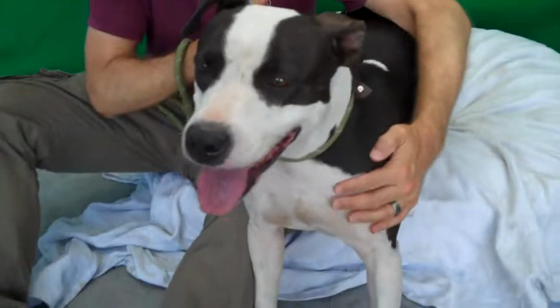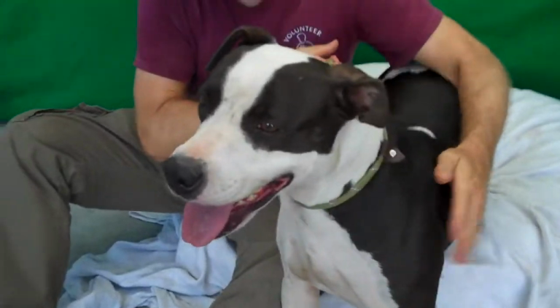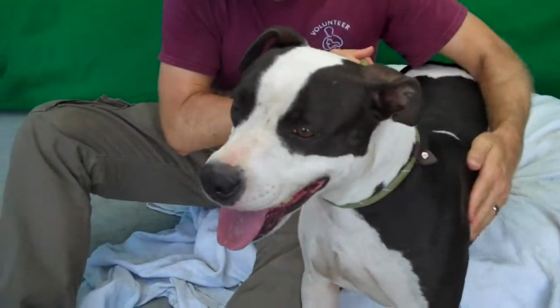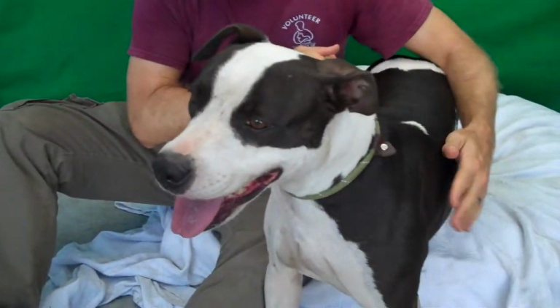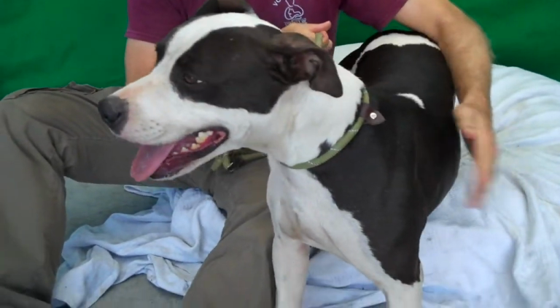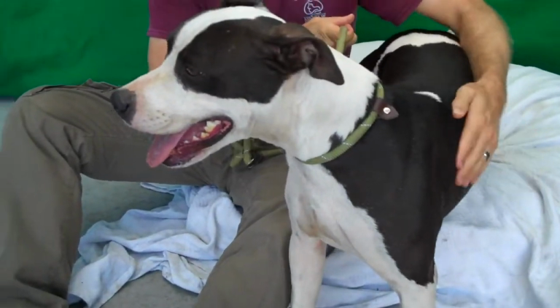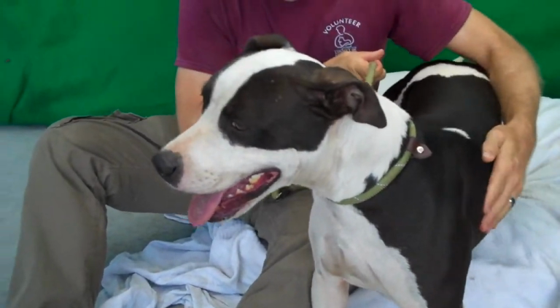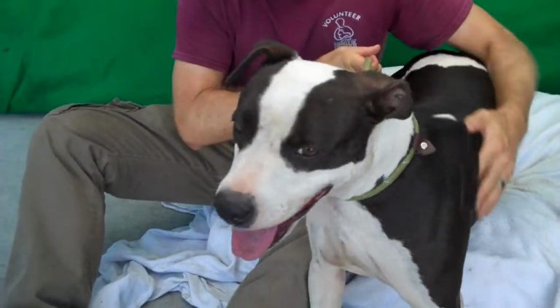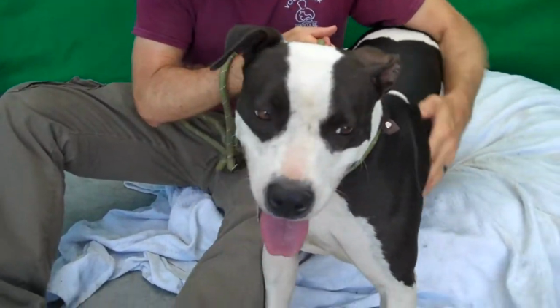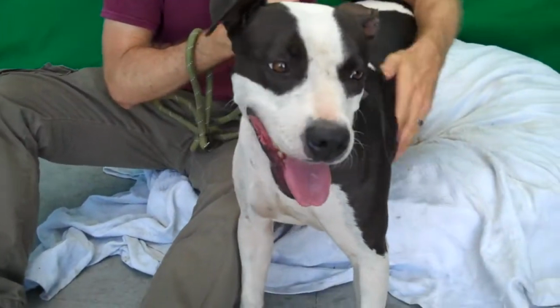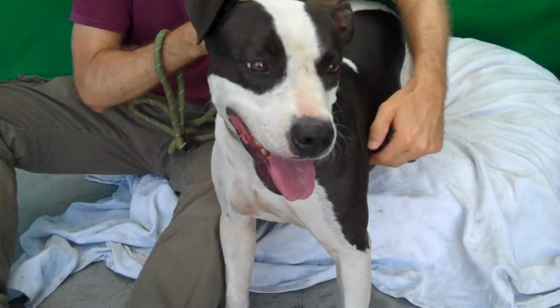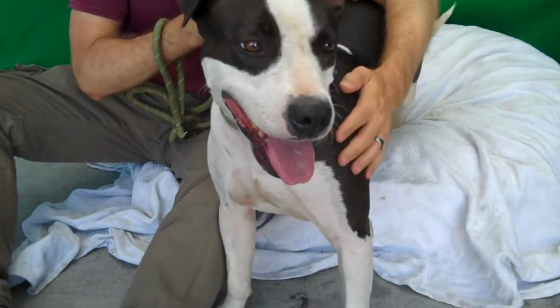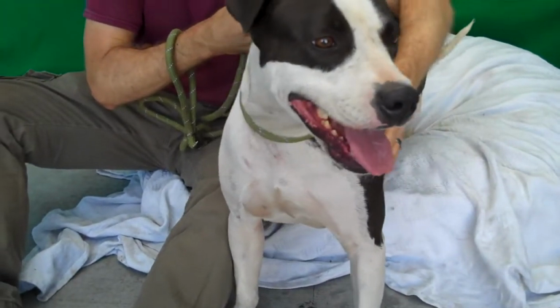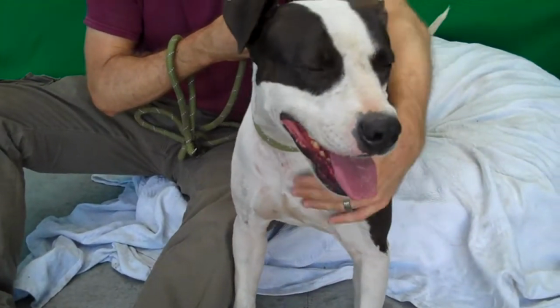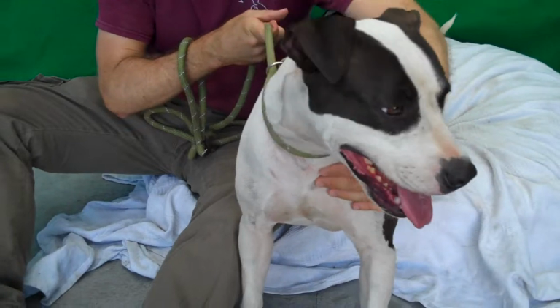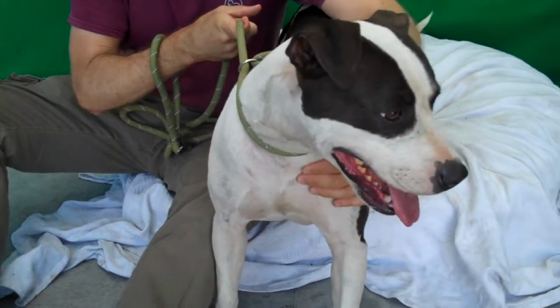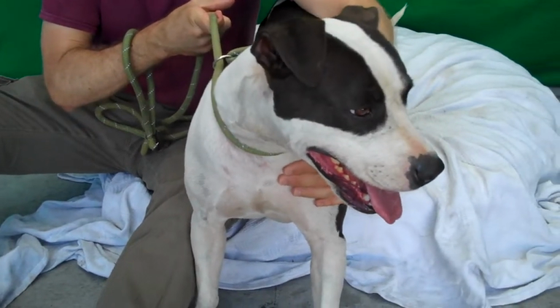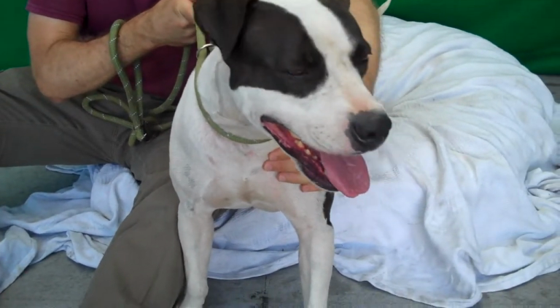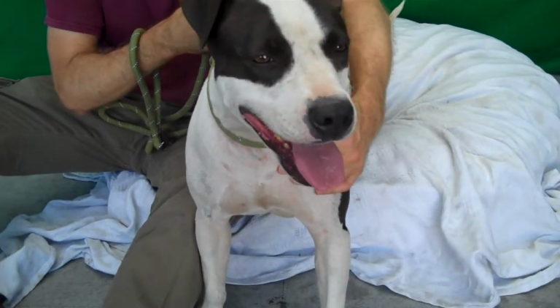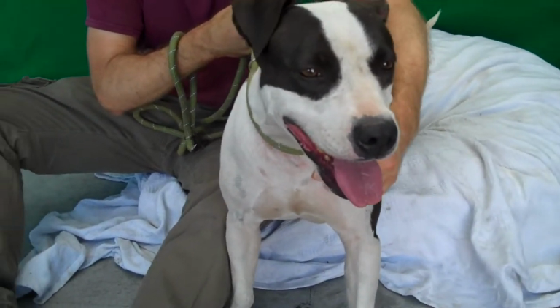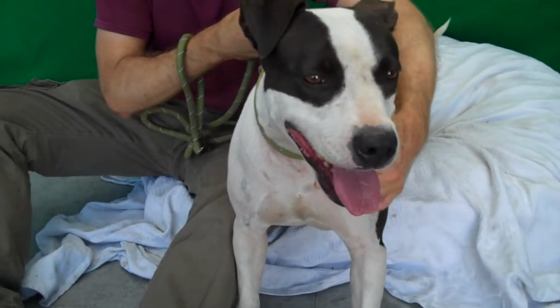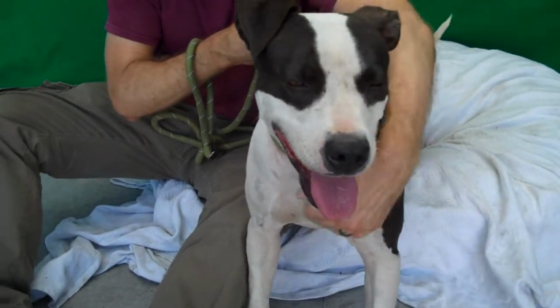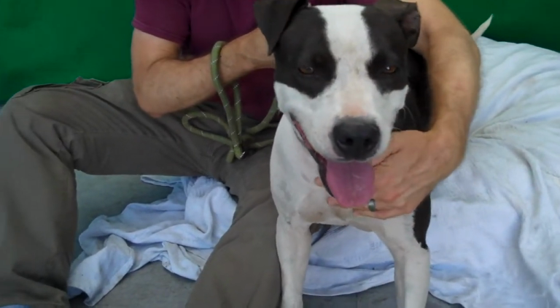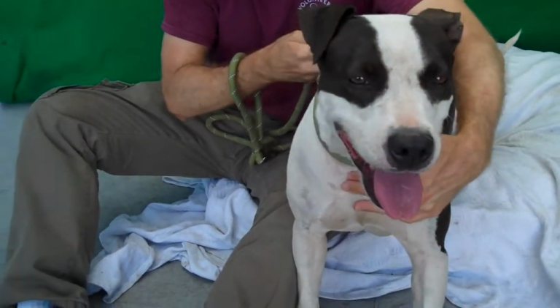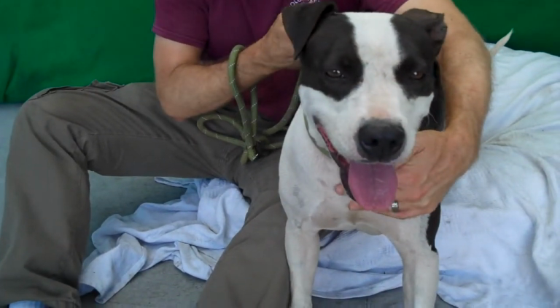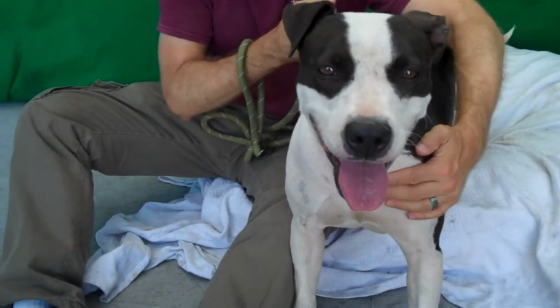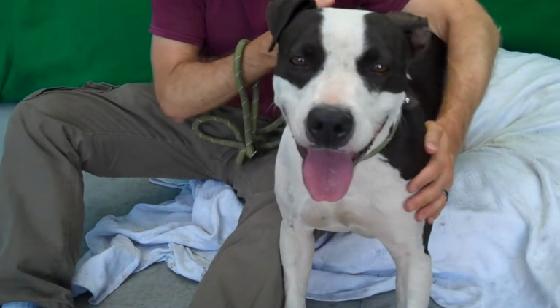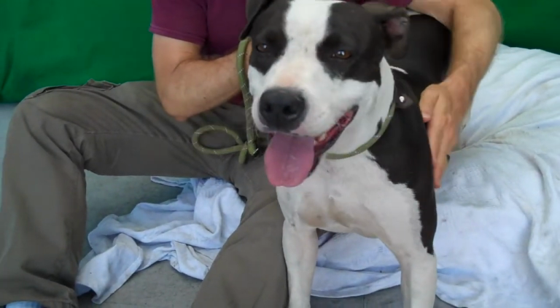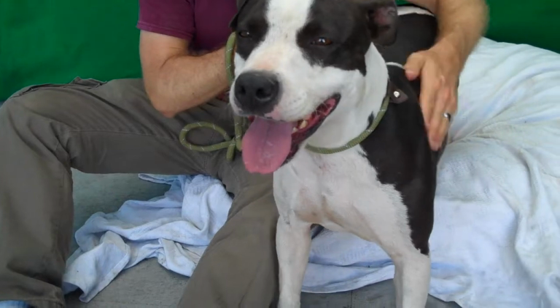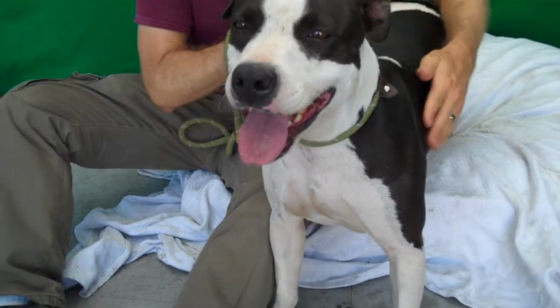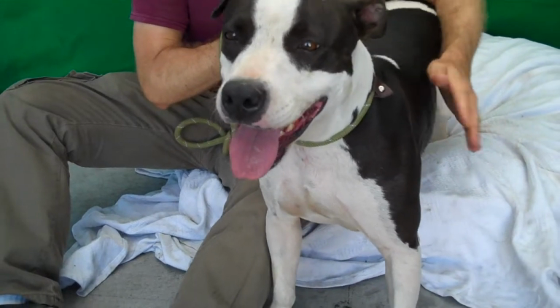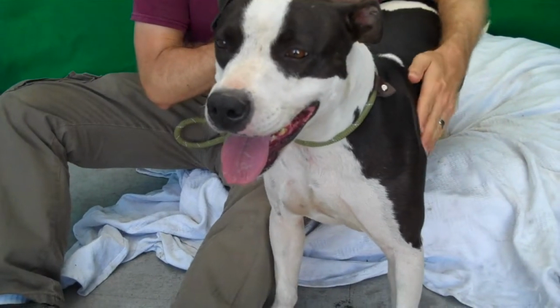There you go, gorgeous. This is Lauren, and Lauren's ID number at the Baldwin Park Shelter is A5192900. She's a little — and I mean little — black and white female pit bull mix.